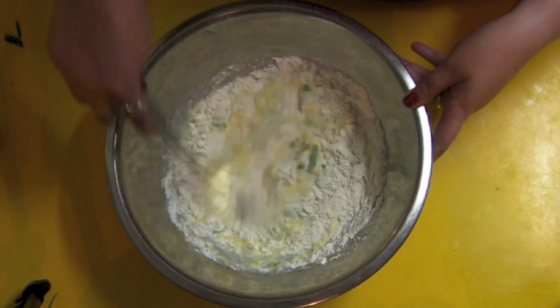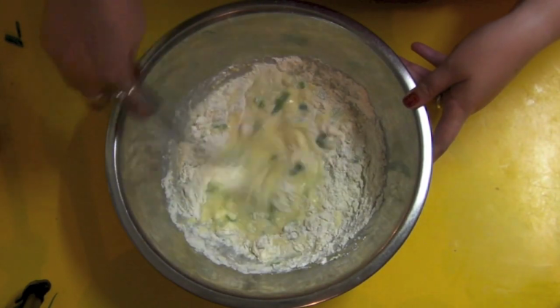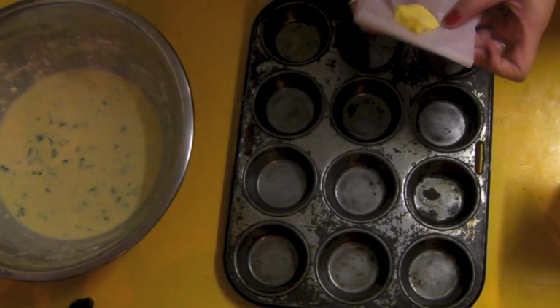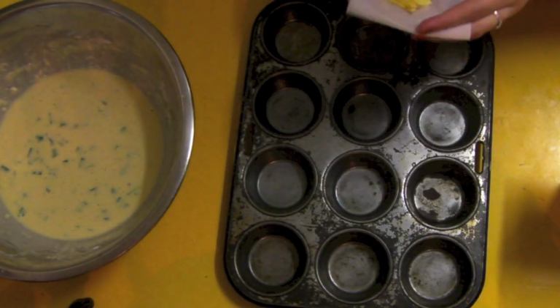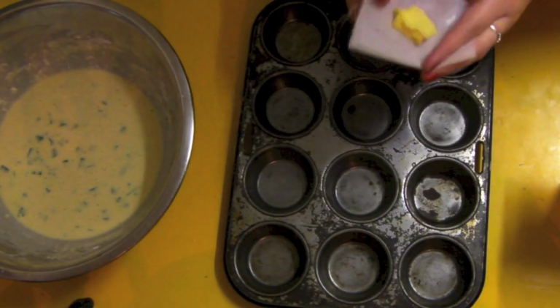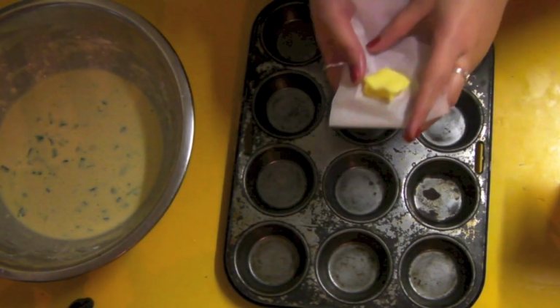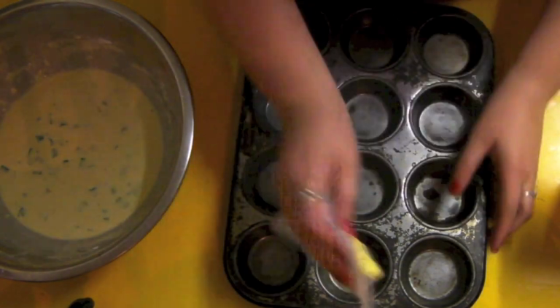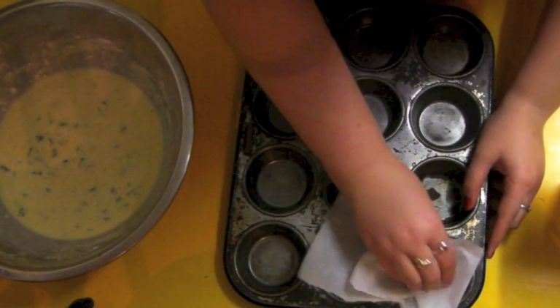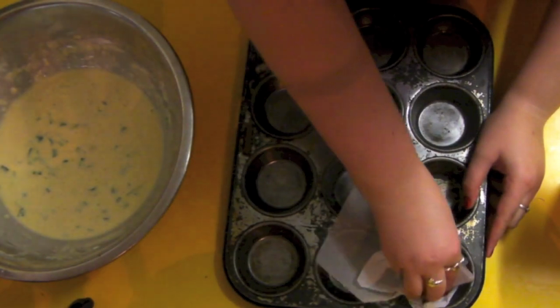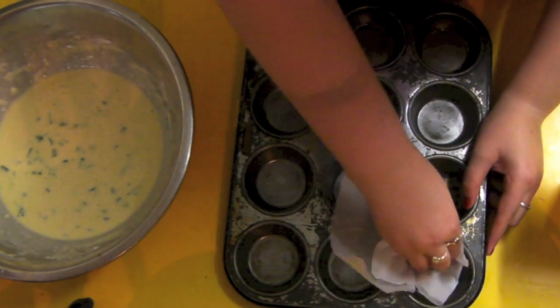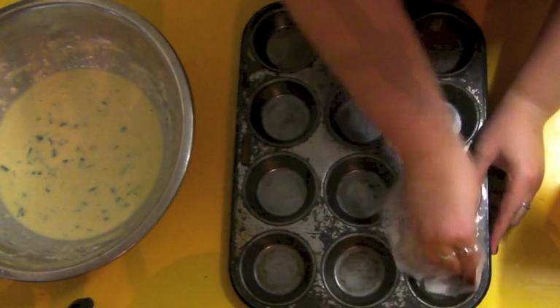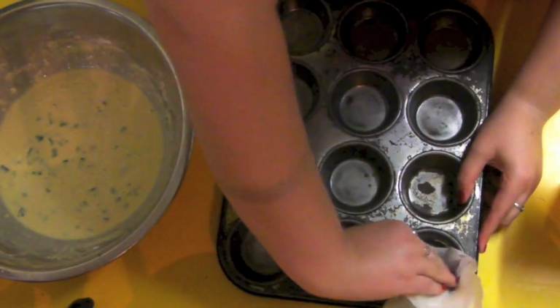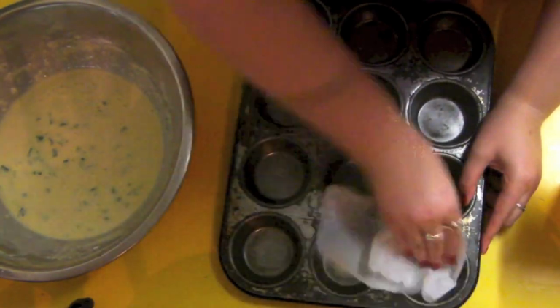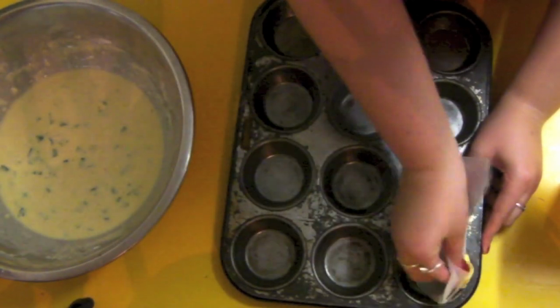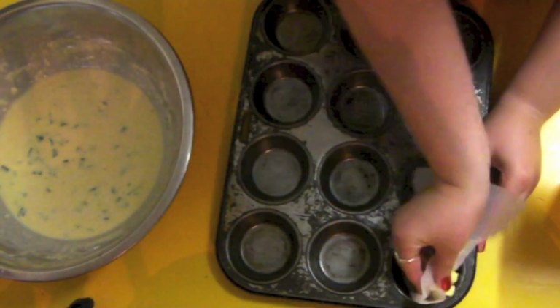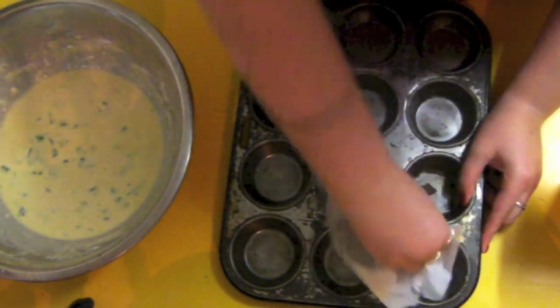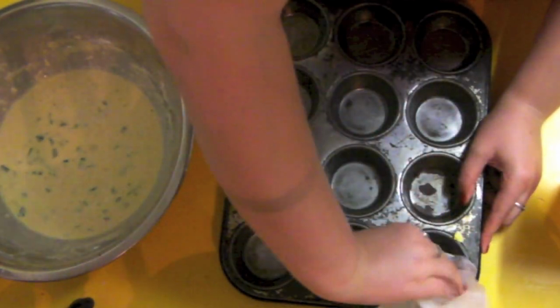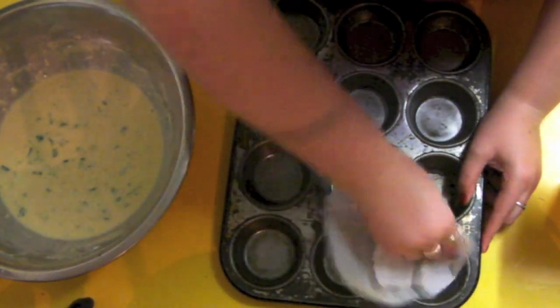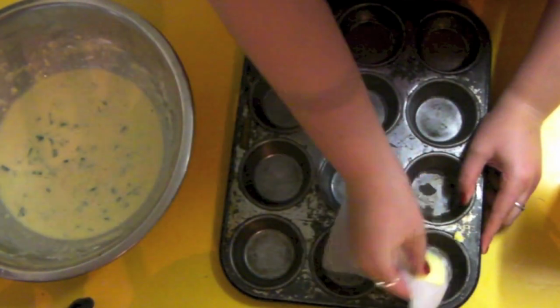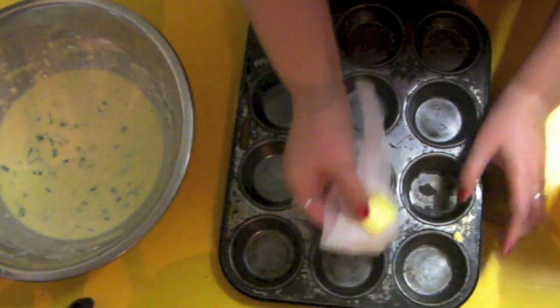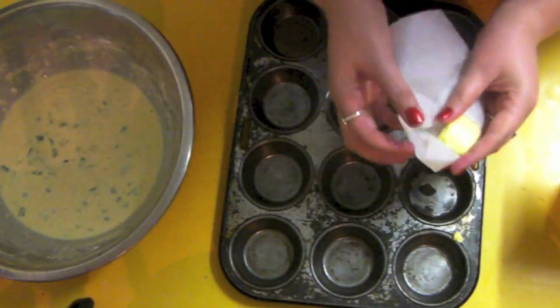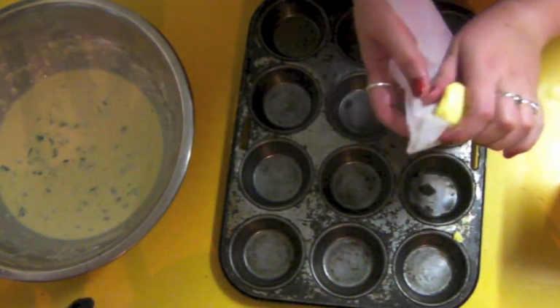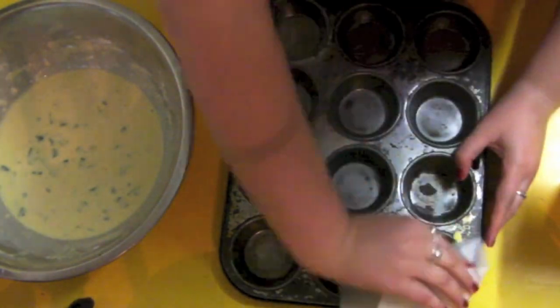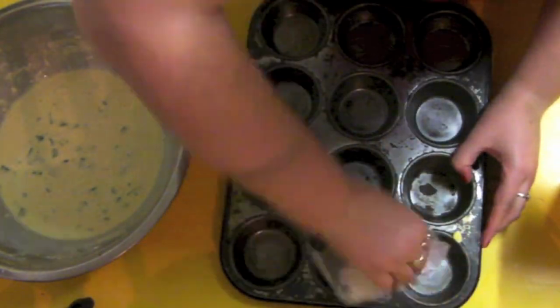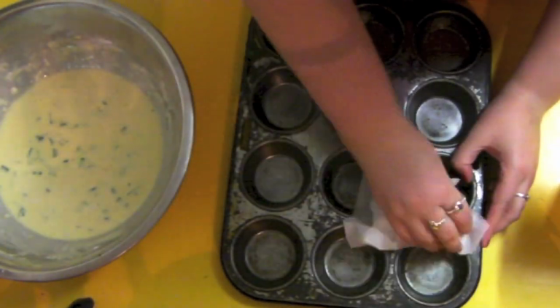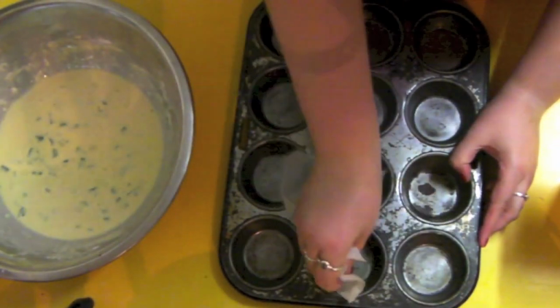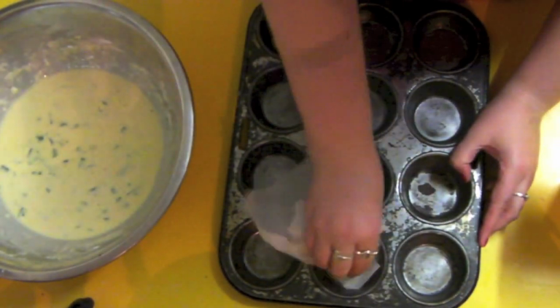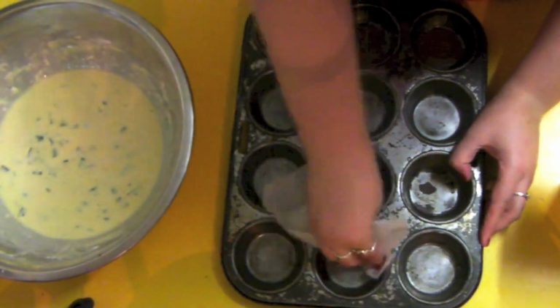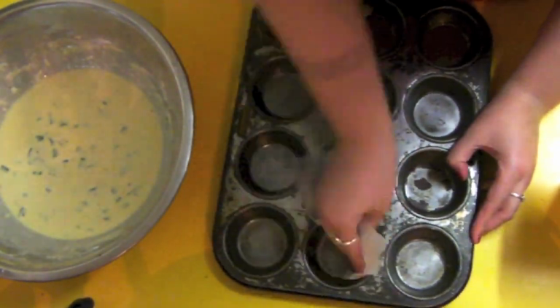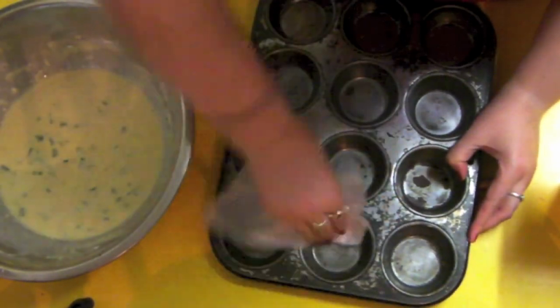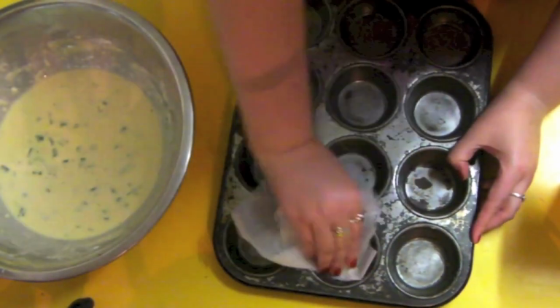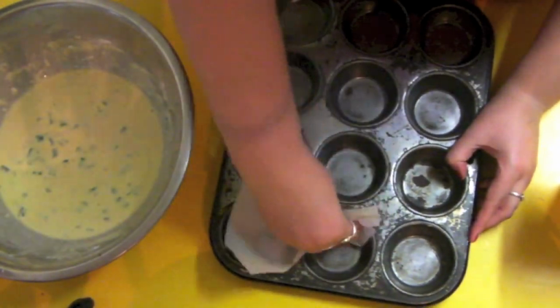Now because these don't have a liner, you need to grease the heck out of your muffin tin. So get some butter and baking paper, and slowly rub it in. You can also use the wrapper of your butter — that'll also work really, really well.